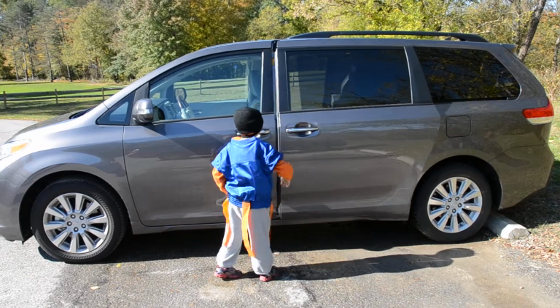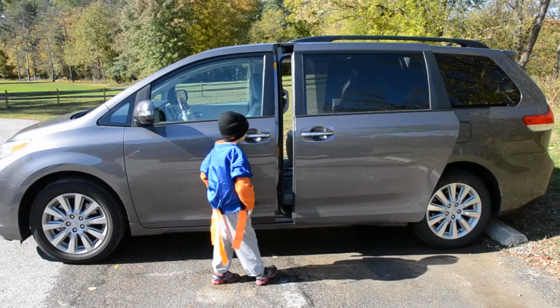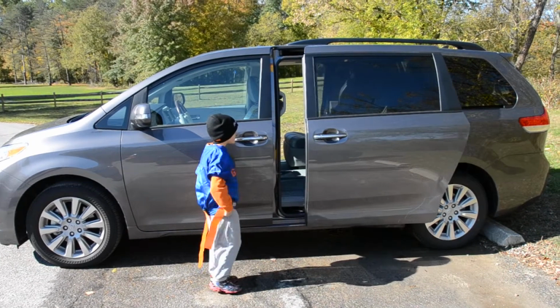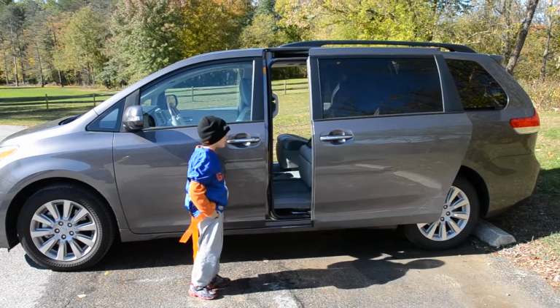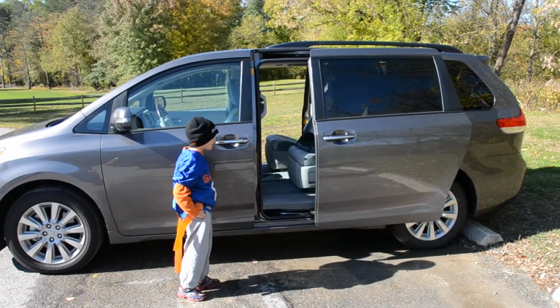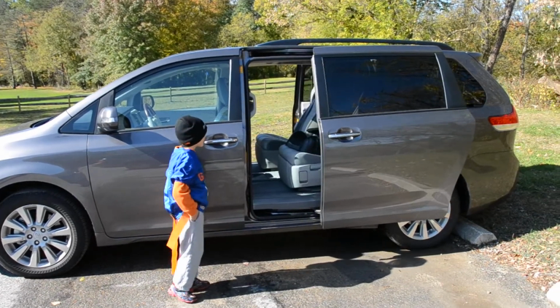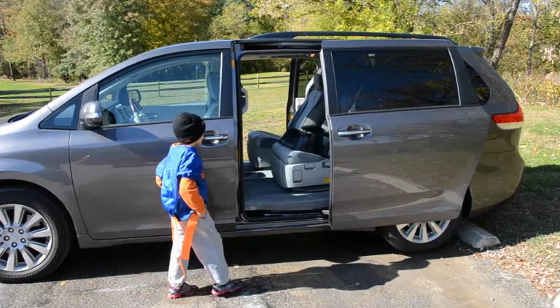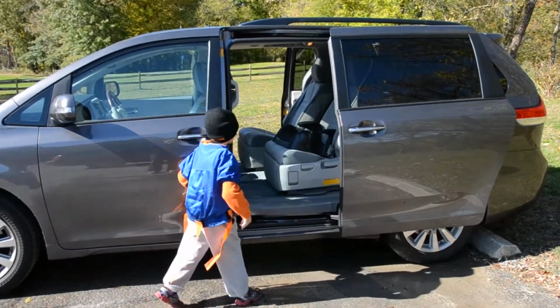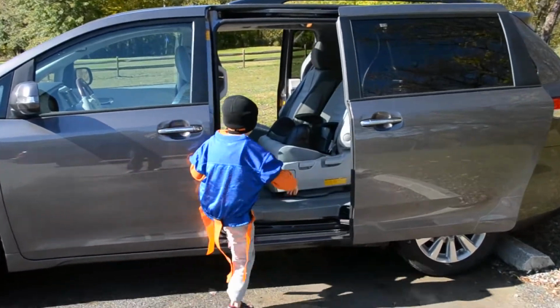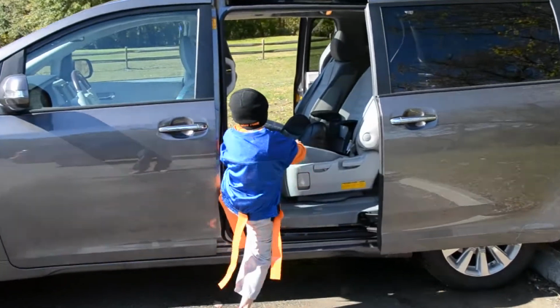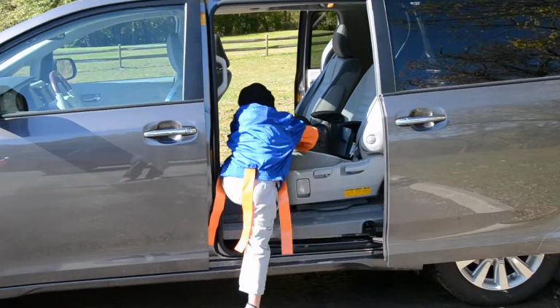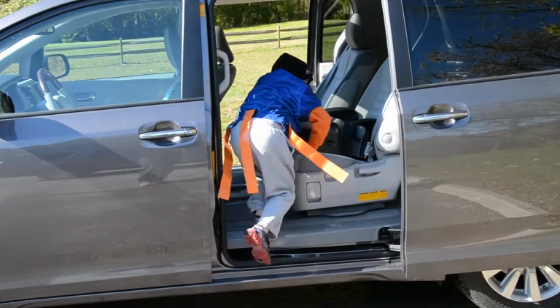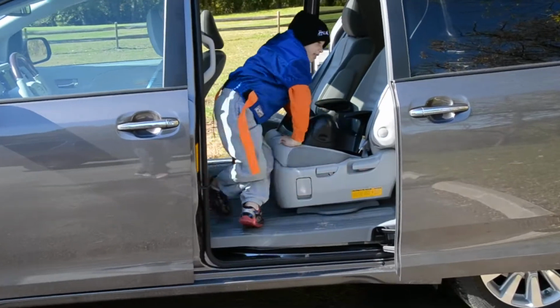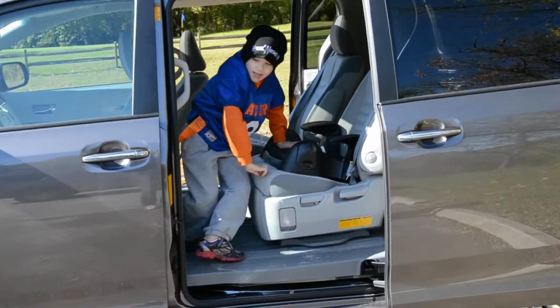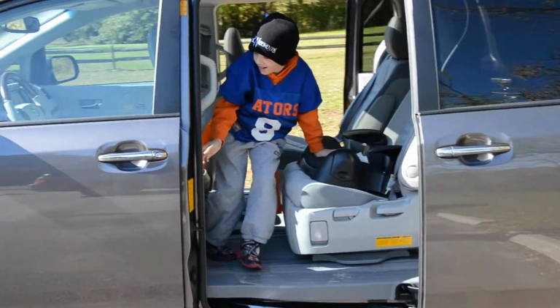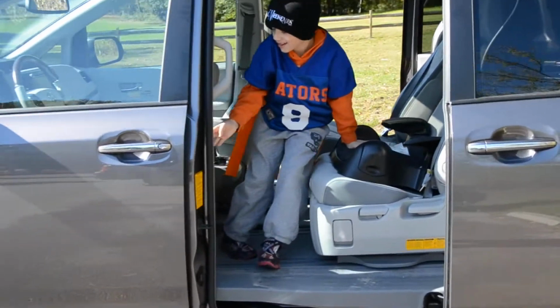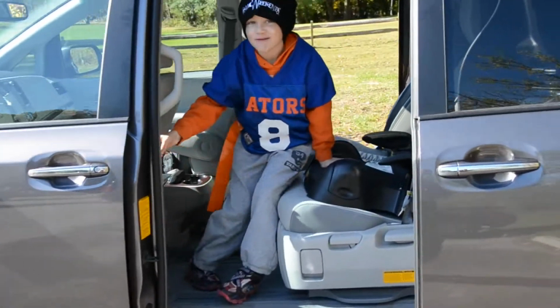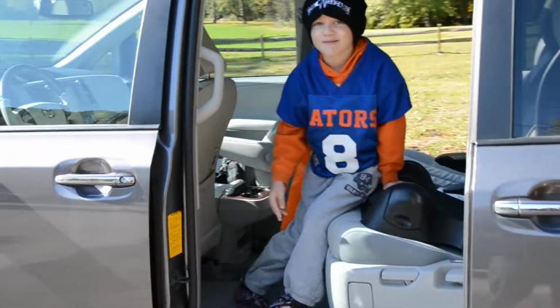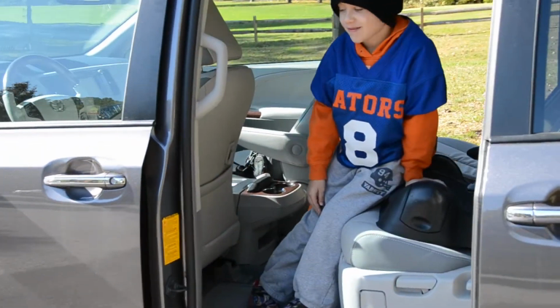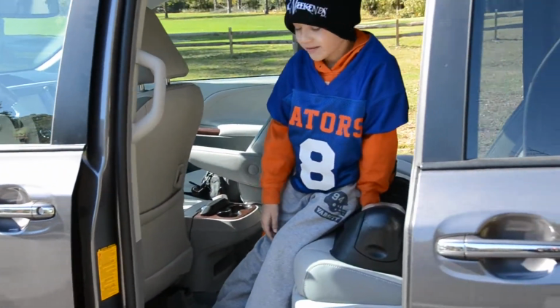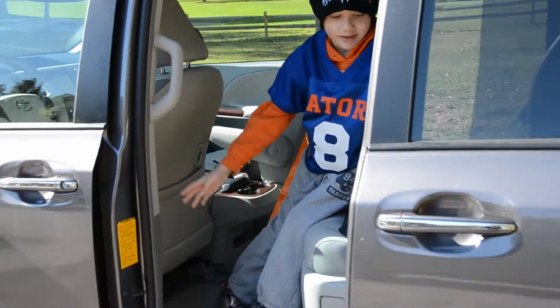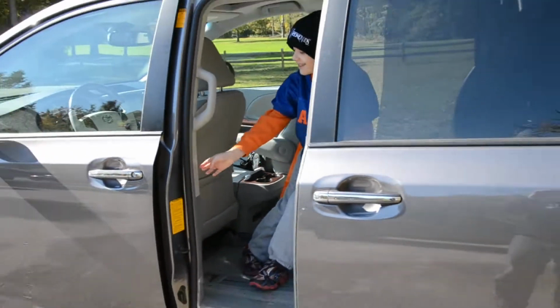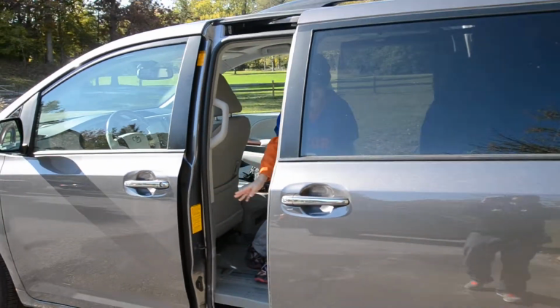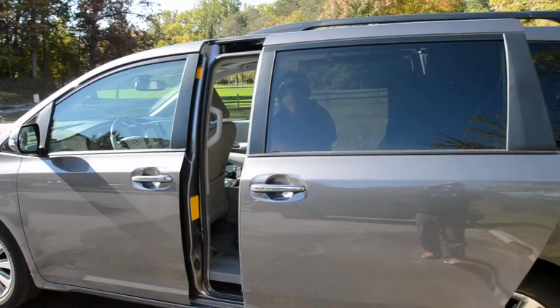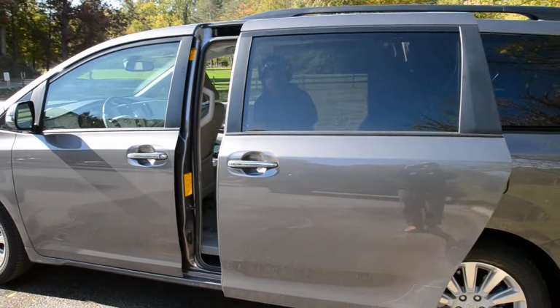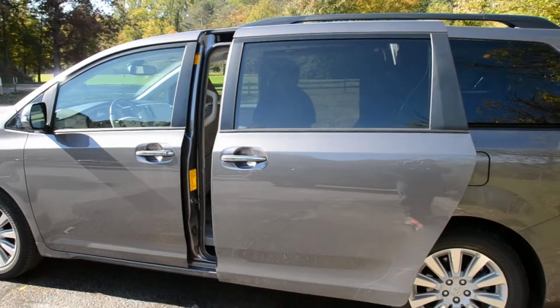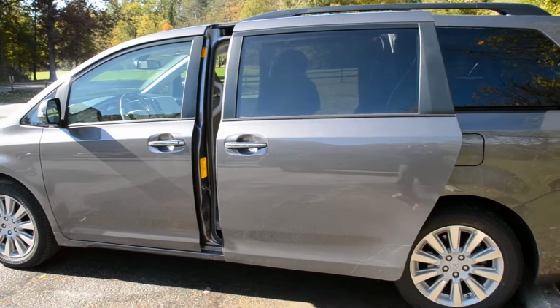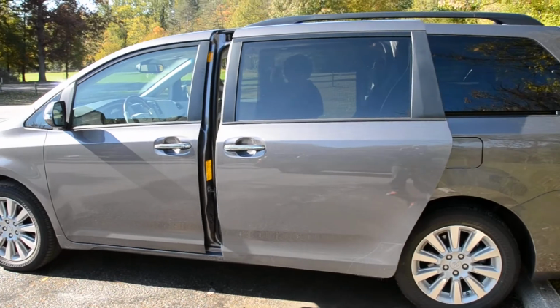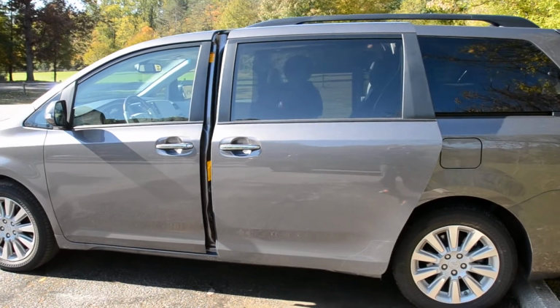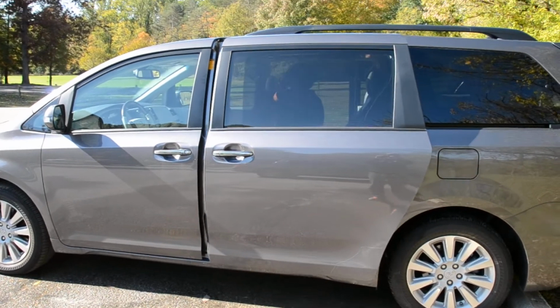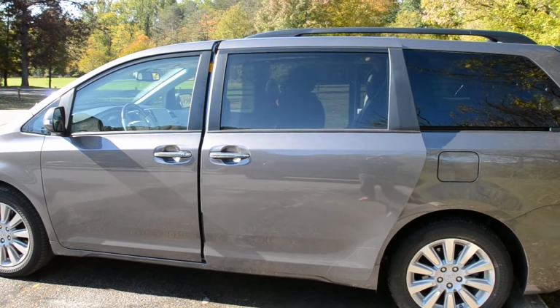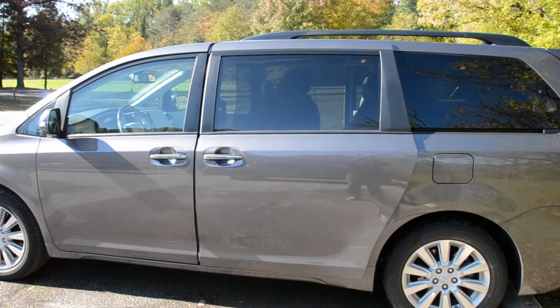You just touch the door handle and it opens up automatically. Then you're going to hop on in, just push that side button, and there you go and everything closes. Thanks Logan!